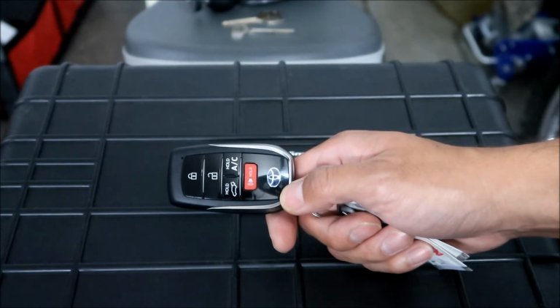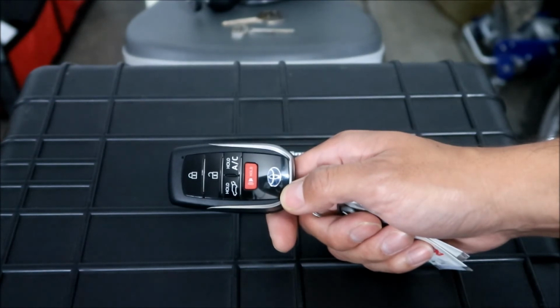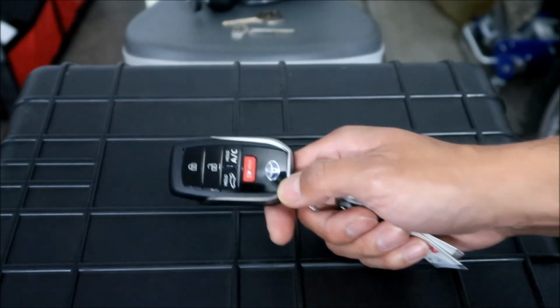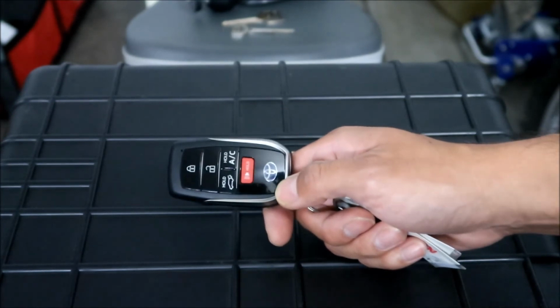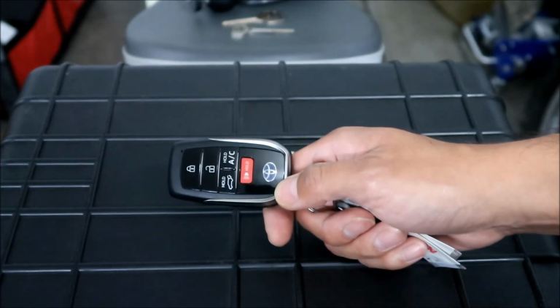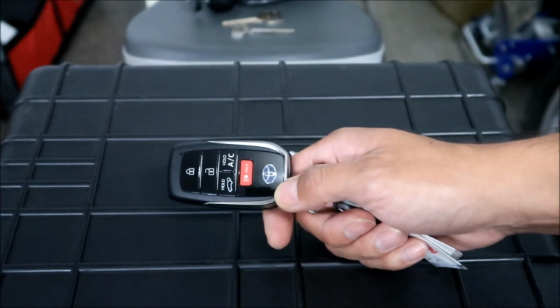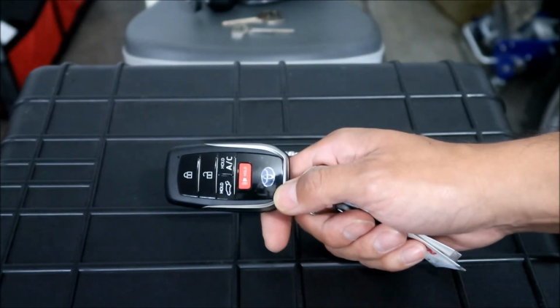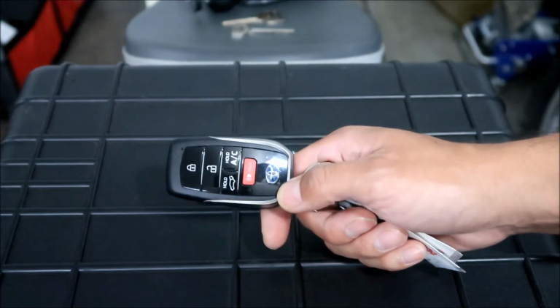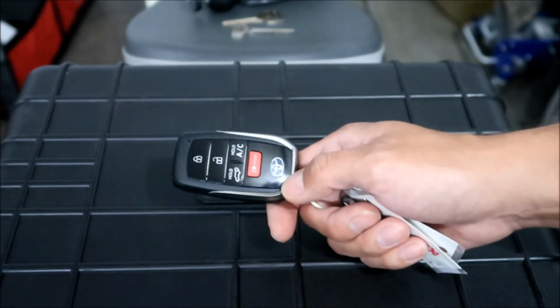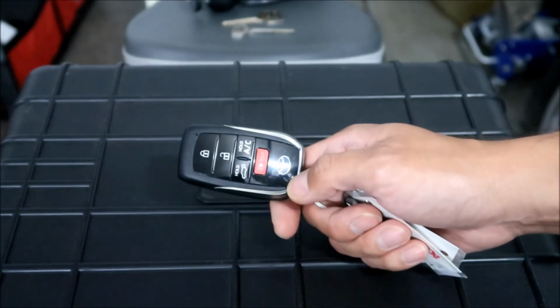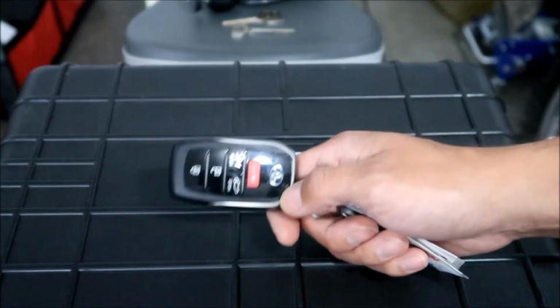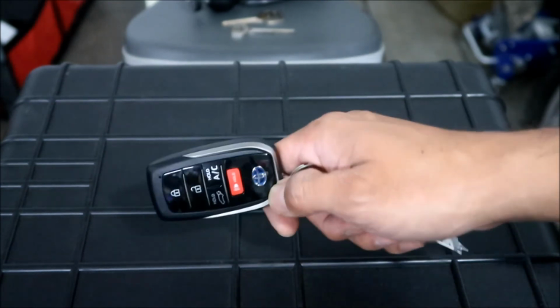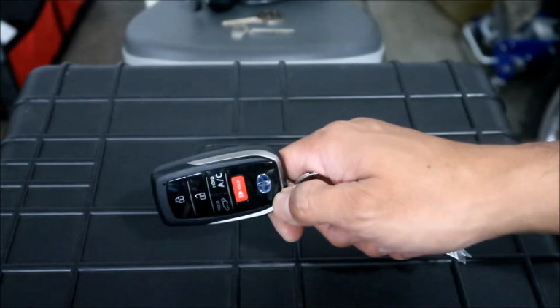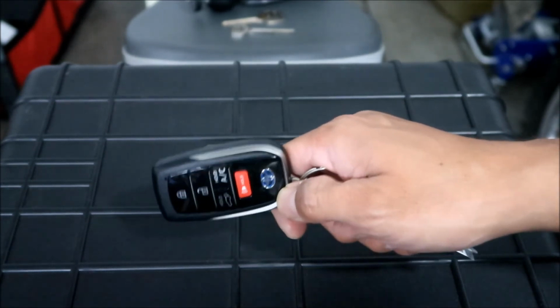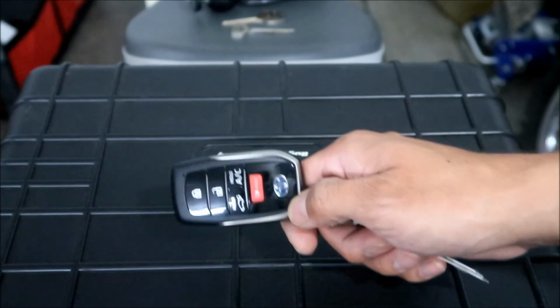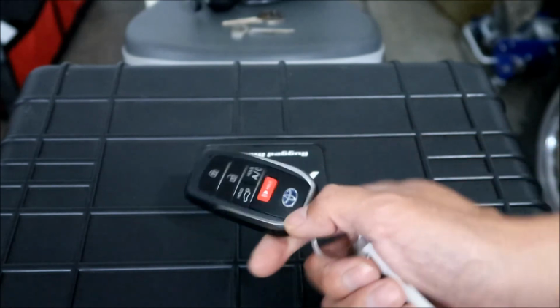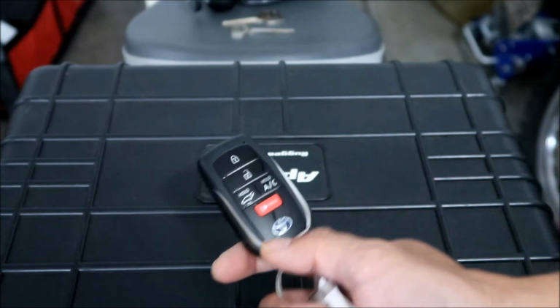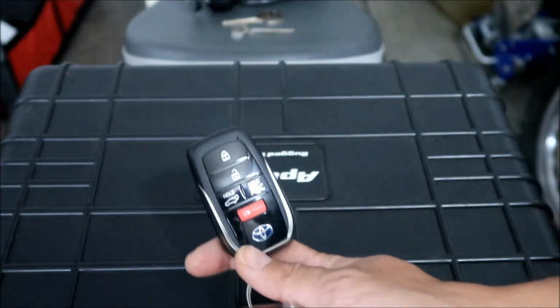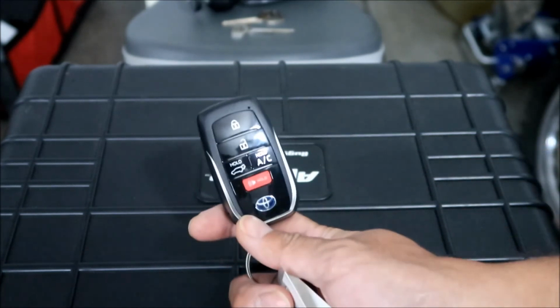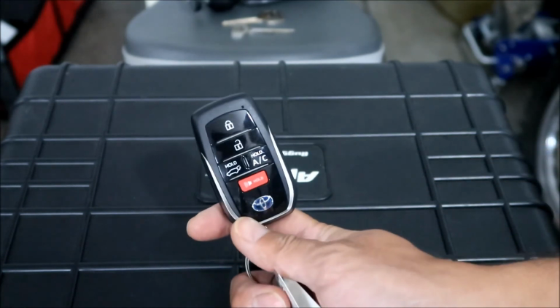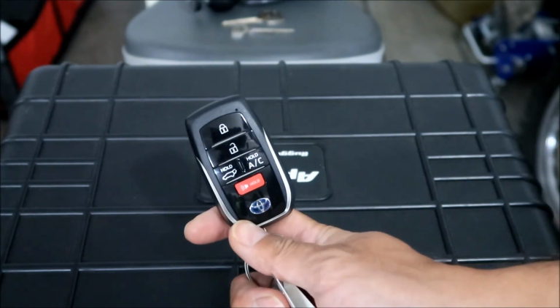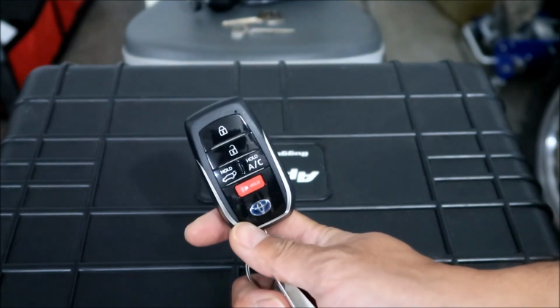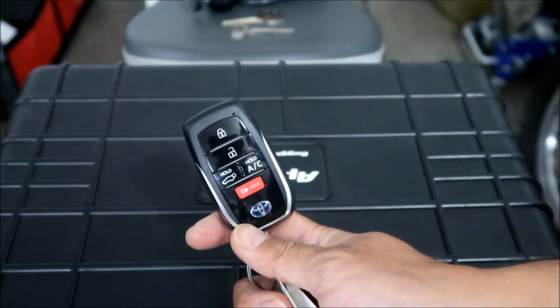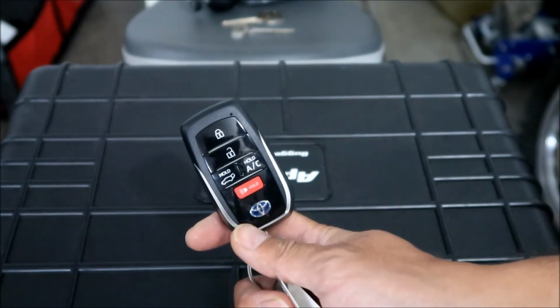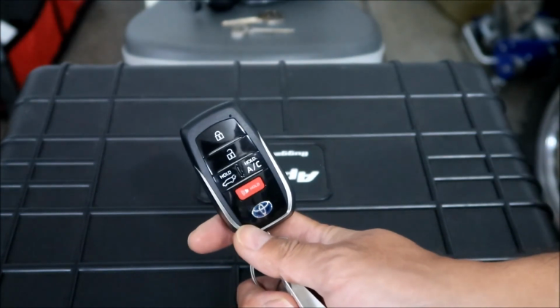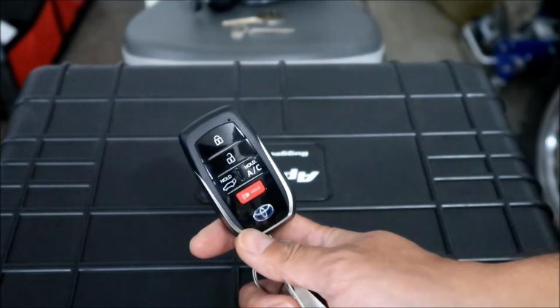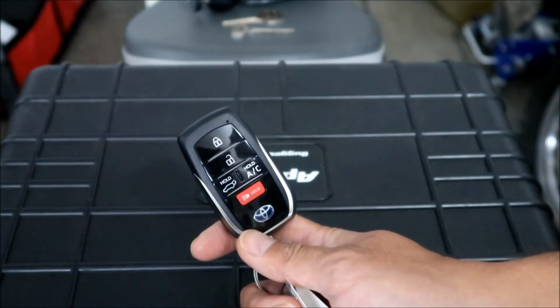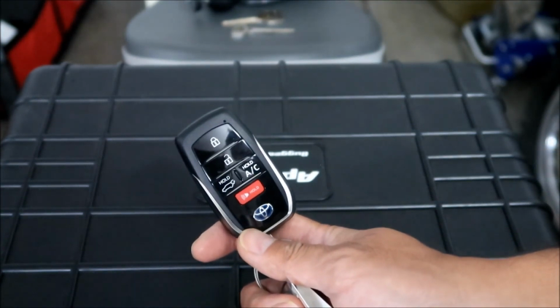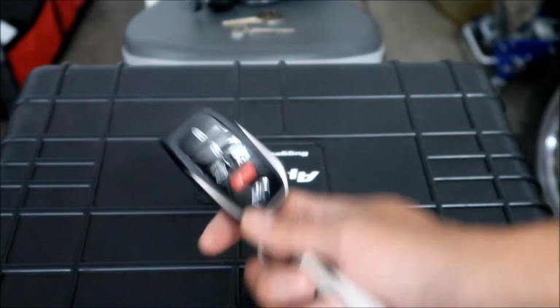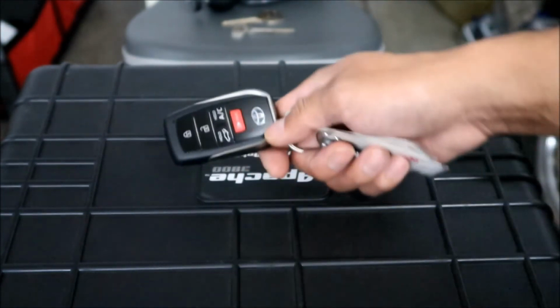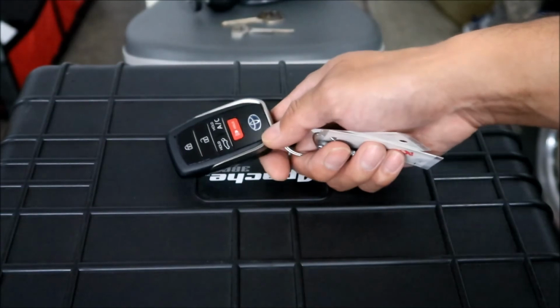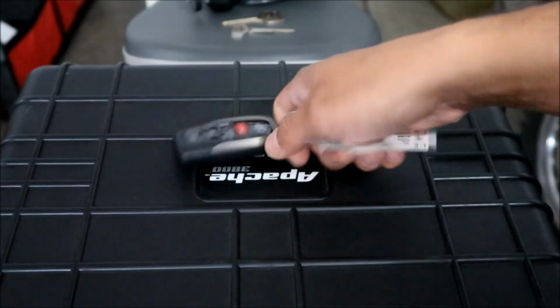That is how you change the battery on your Toyota RAV4 Prime, or whatever fifth generation RAV4 that has a smart key like this. Thanks for watching - hope you learned something.